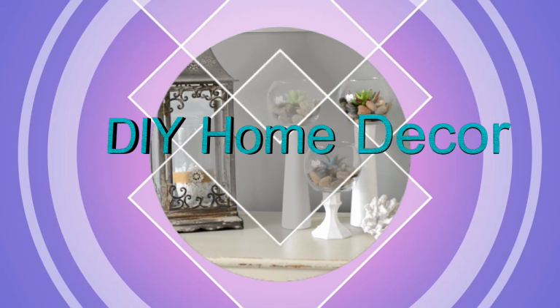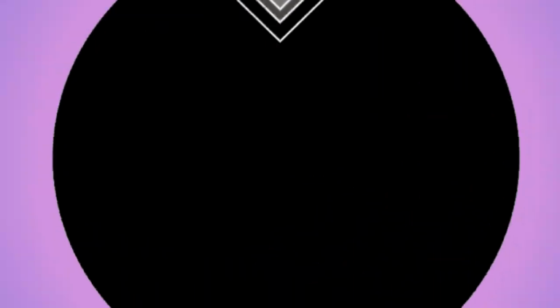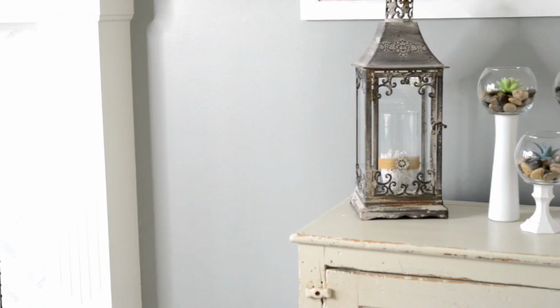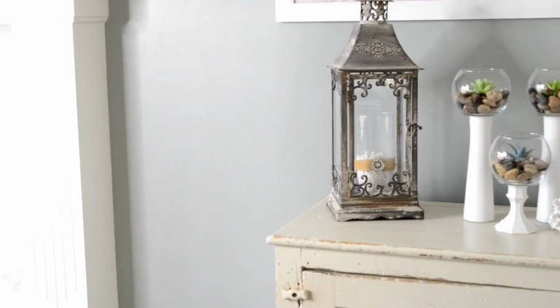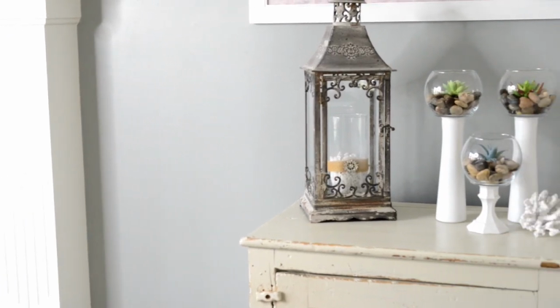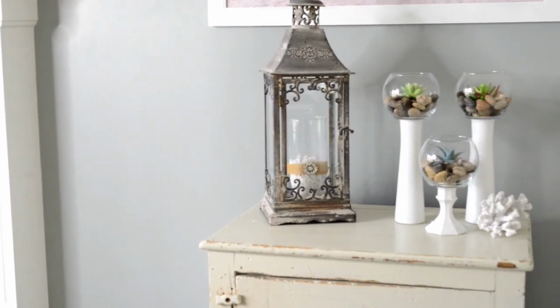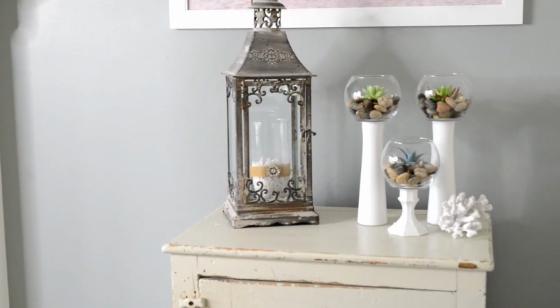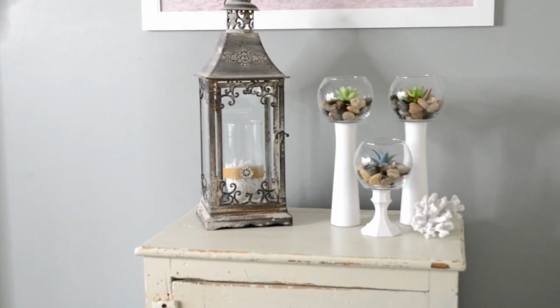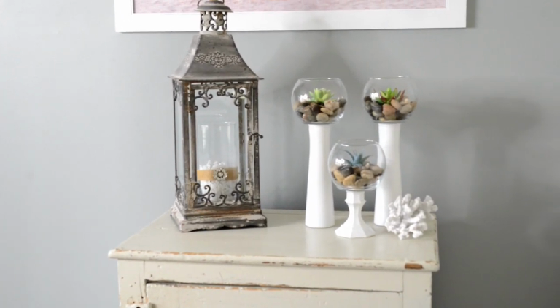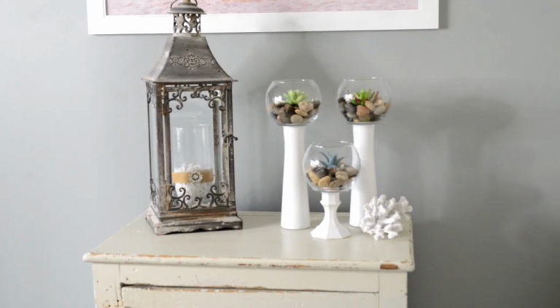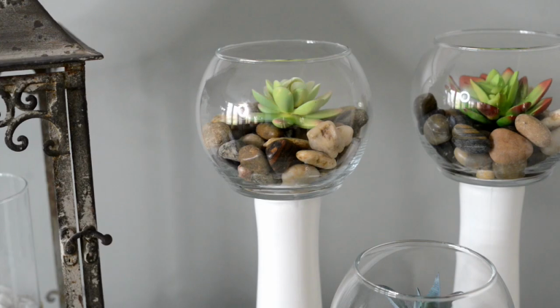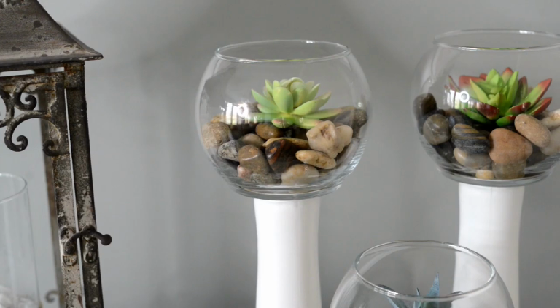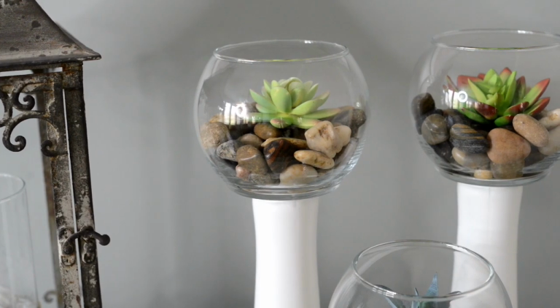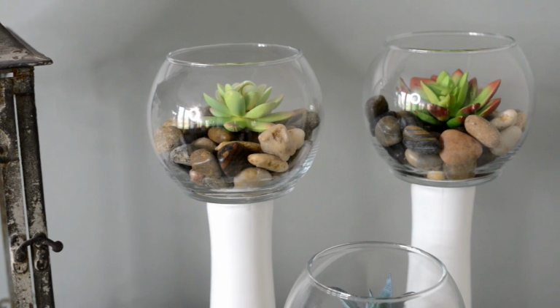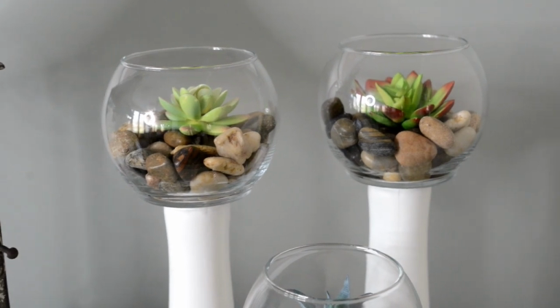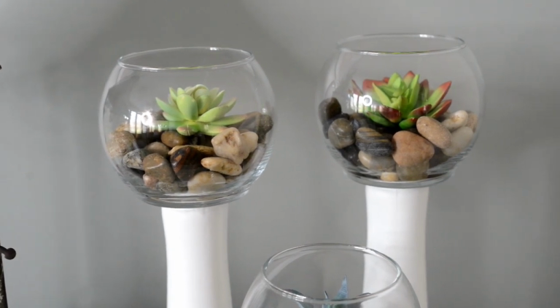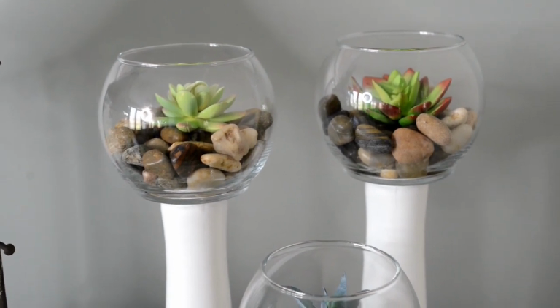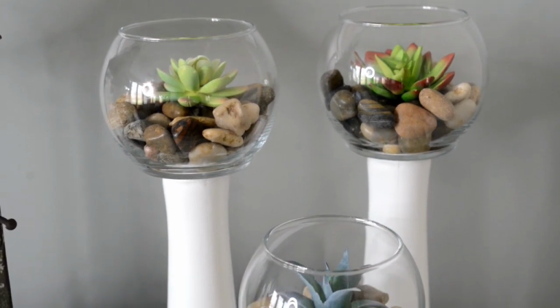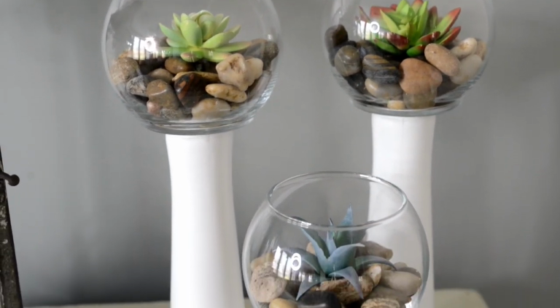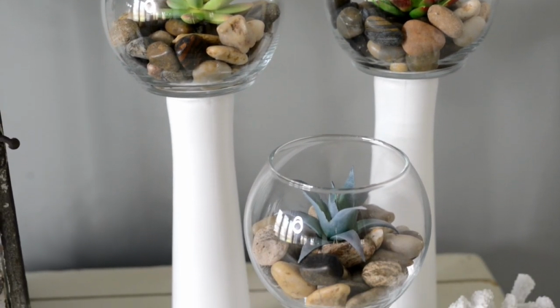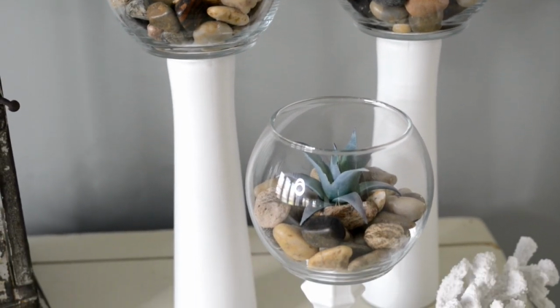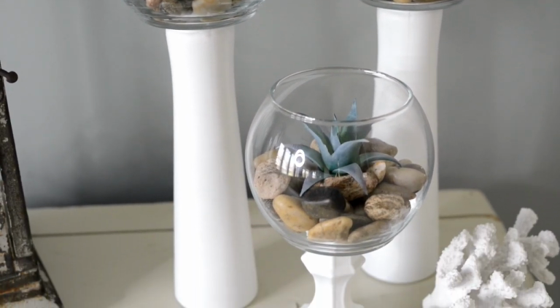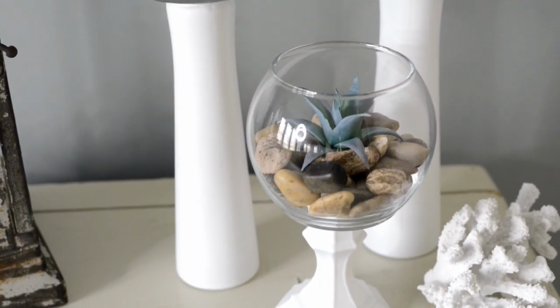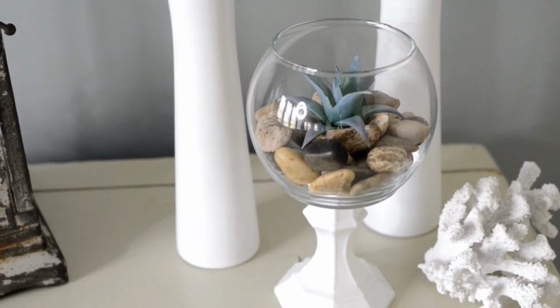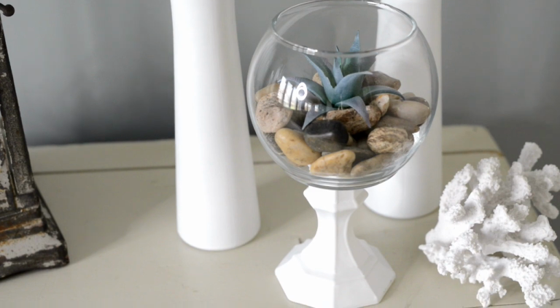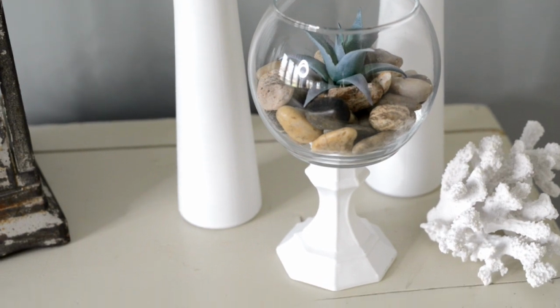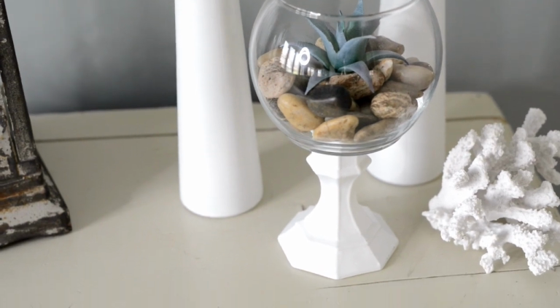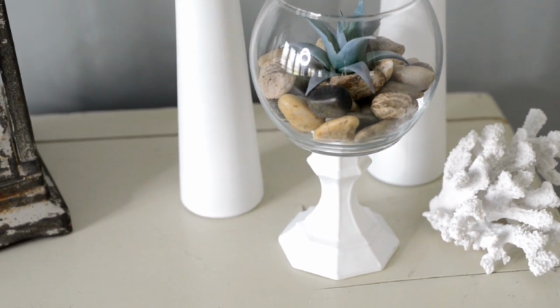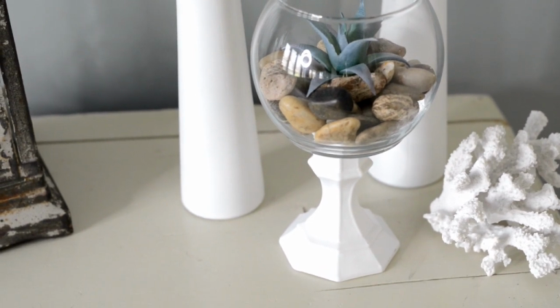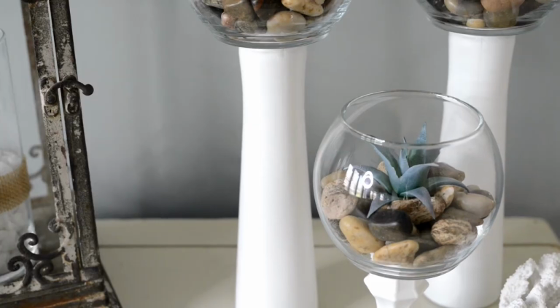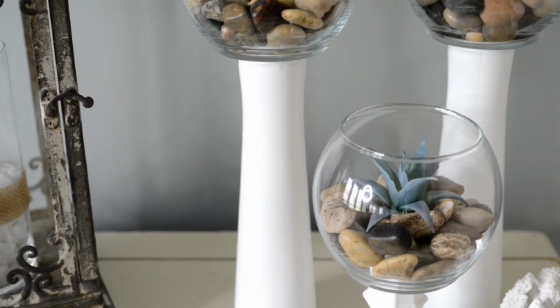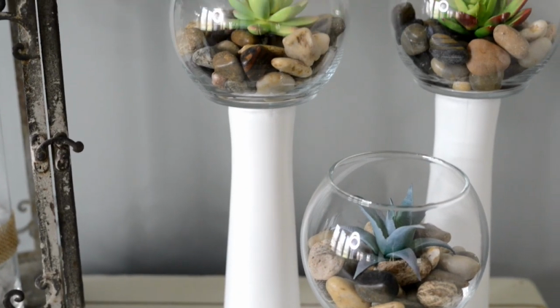Hi everyone! Today I'm going to show you how I put together these super cute candle holders for only $11 for the entire project. Everything here I was able to purchase at the Dollar Tree.